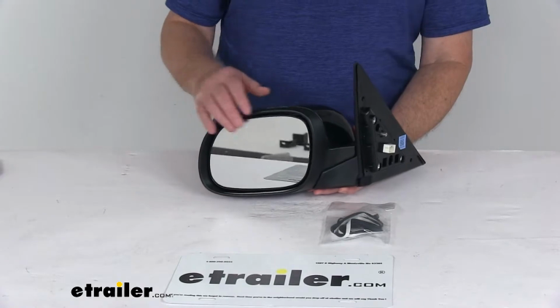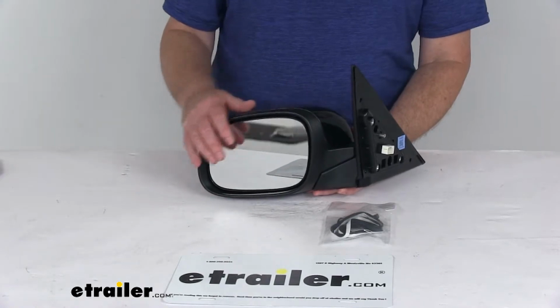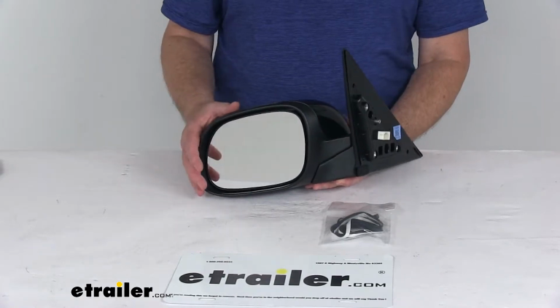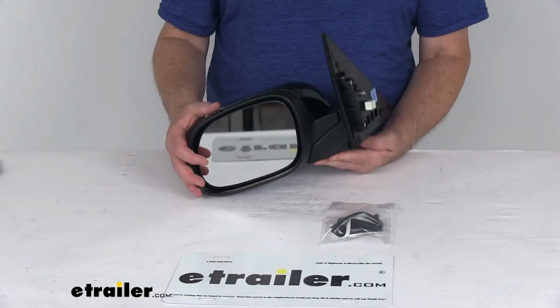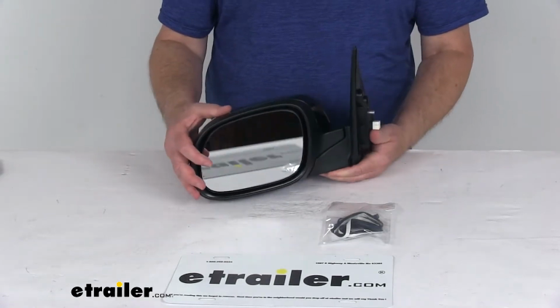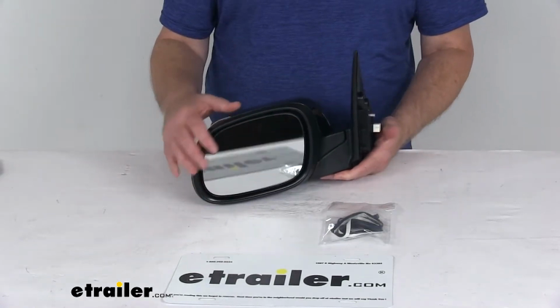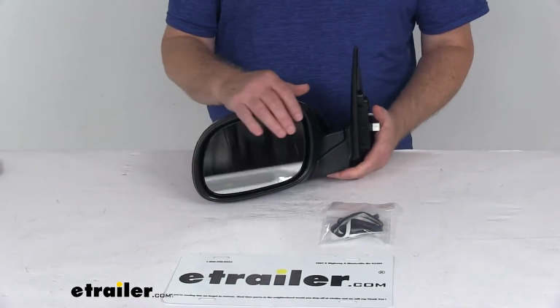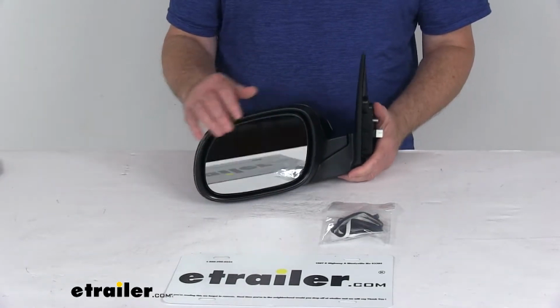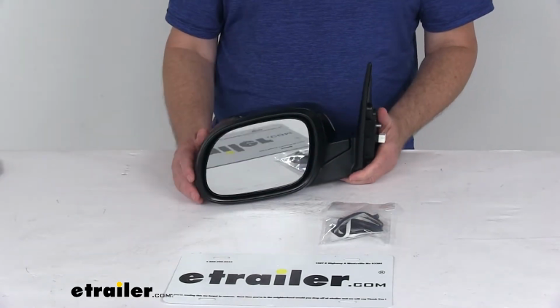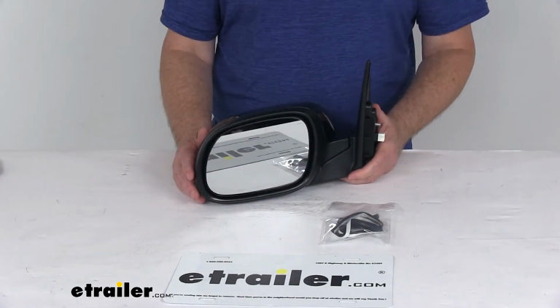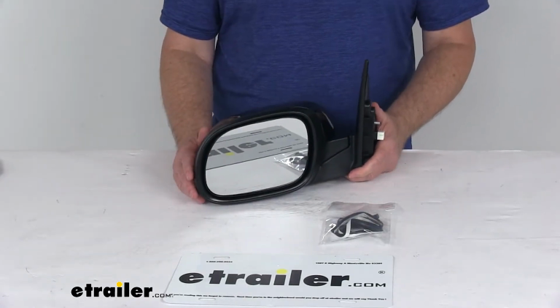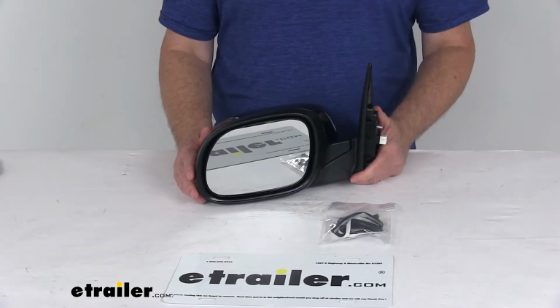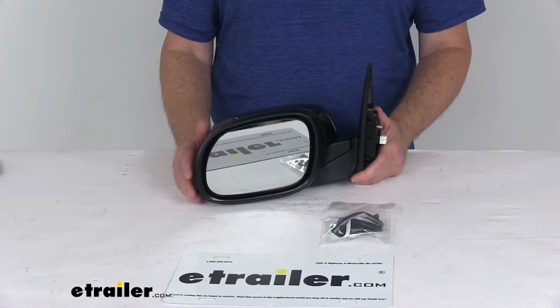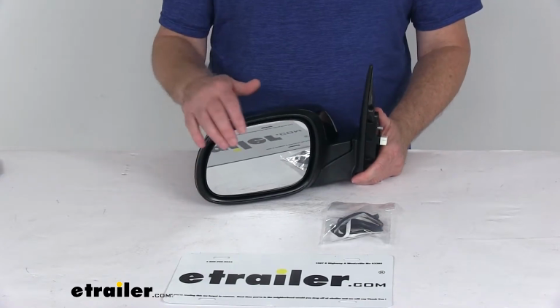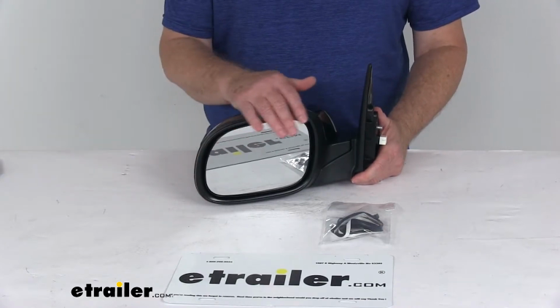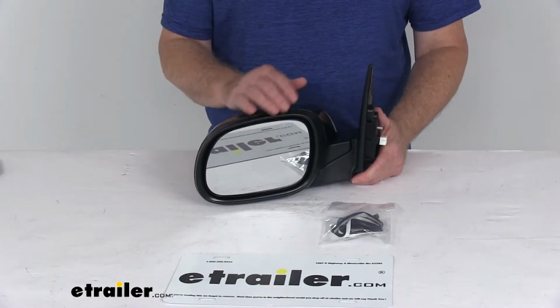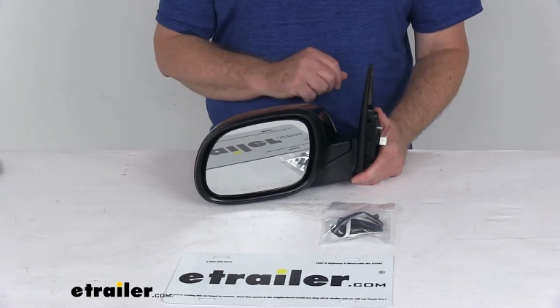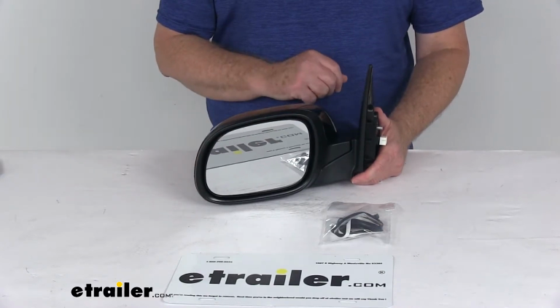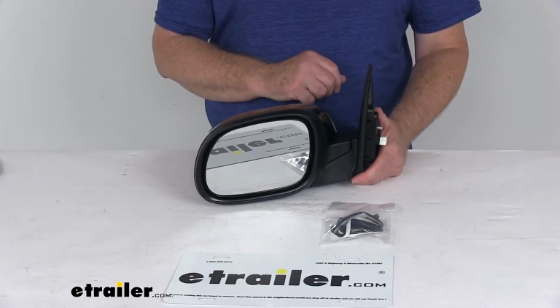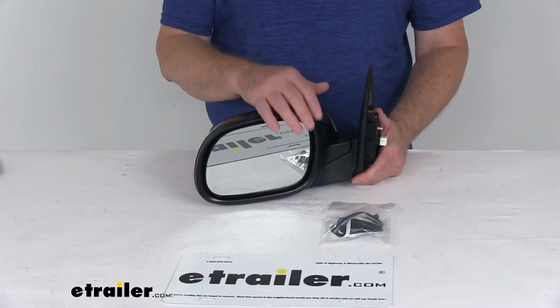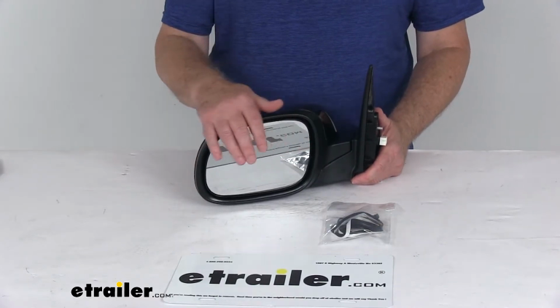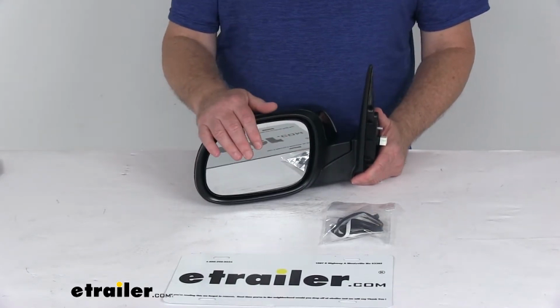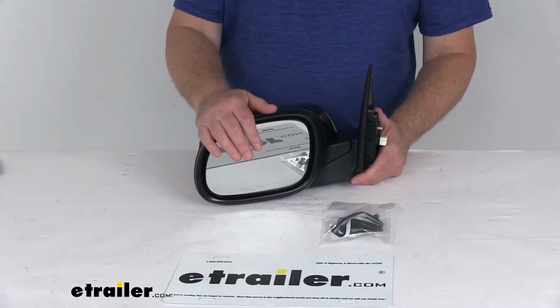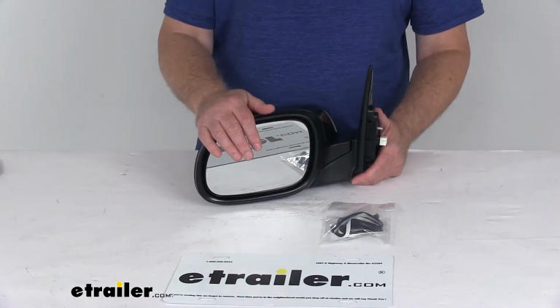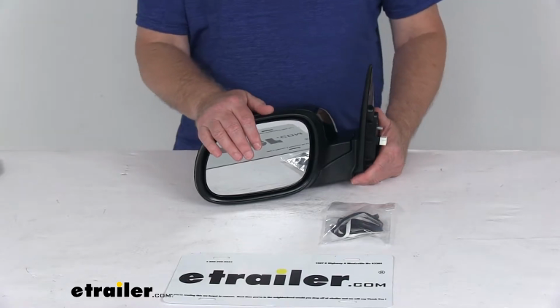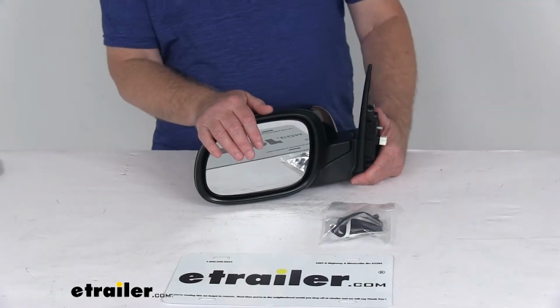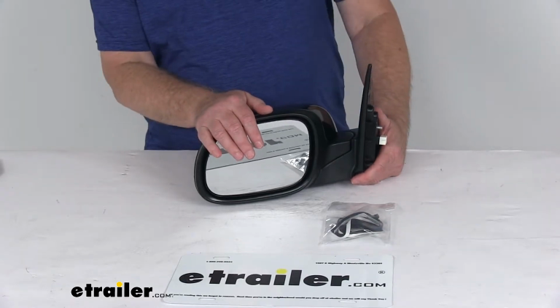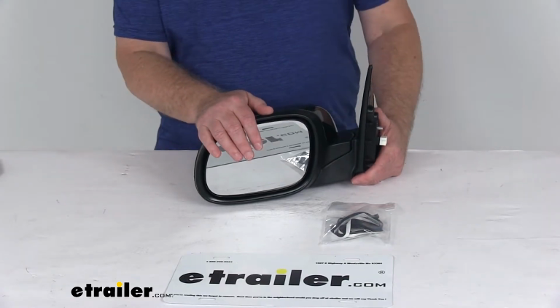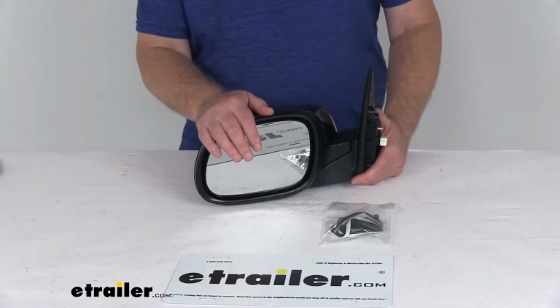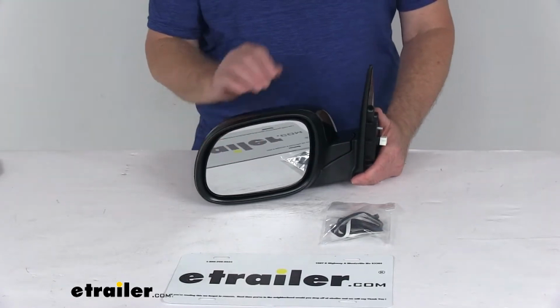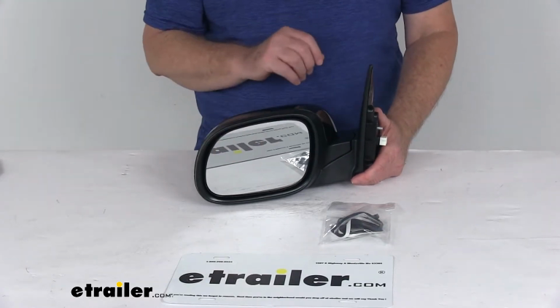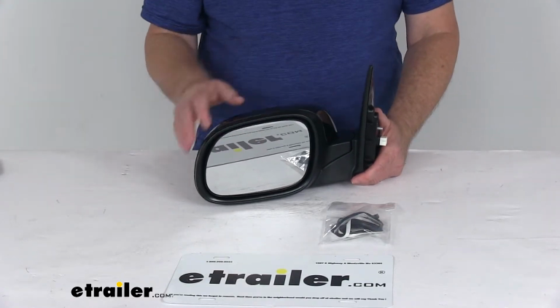The glass uses OE grade flat glass with first surface plating to reflect clear images. The front of the glass is plated with reflective chrome, and the flat lens will reflect a true representation of the object size in the mirror.